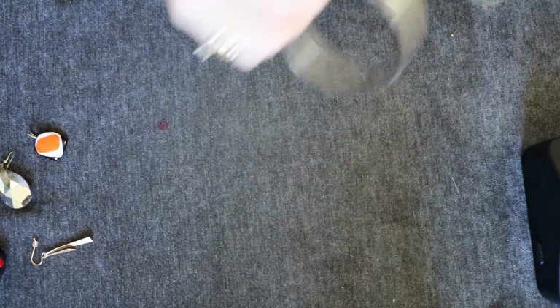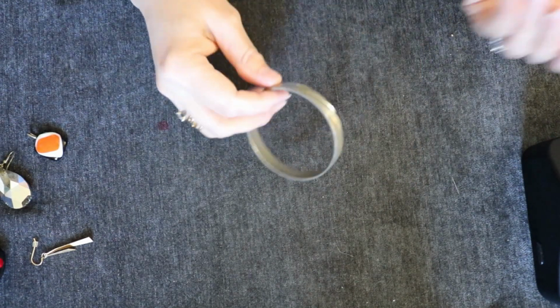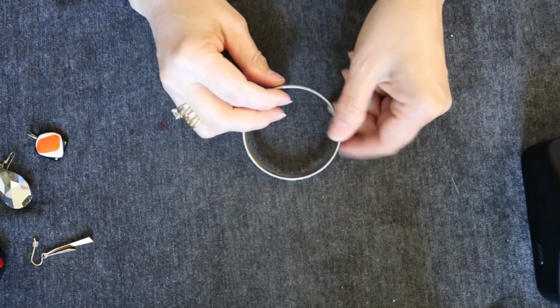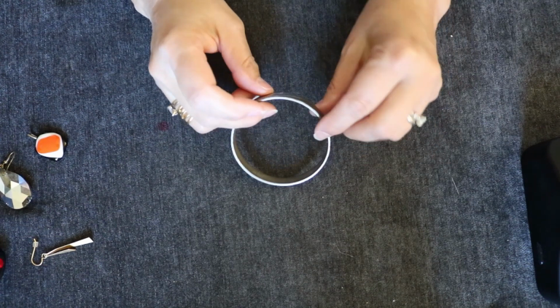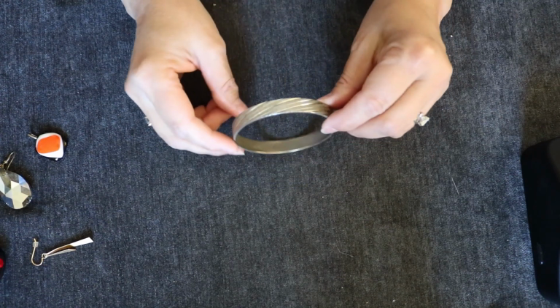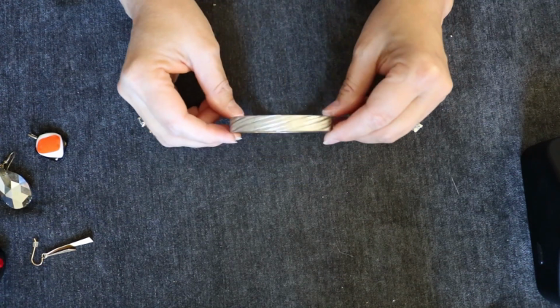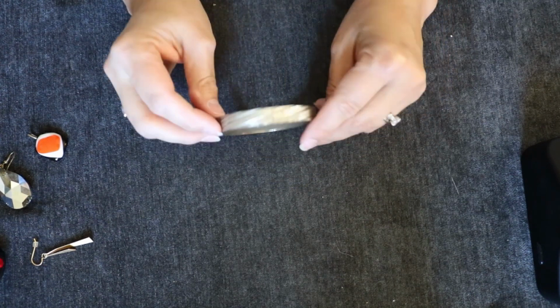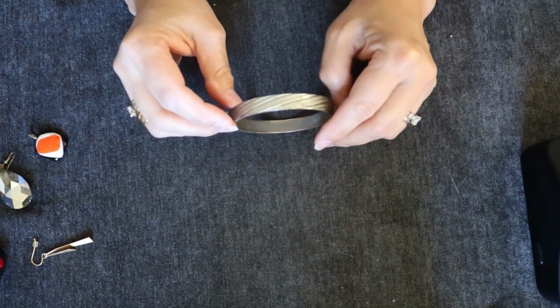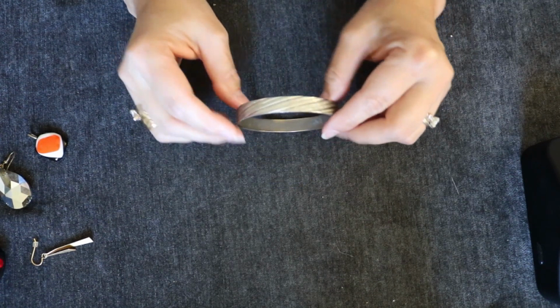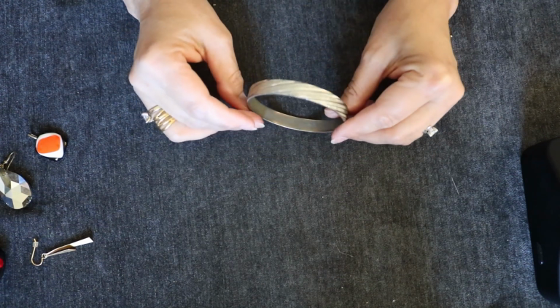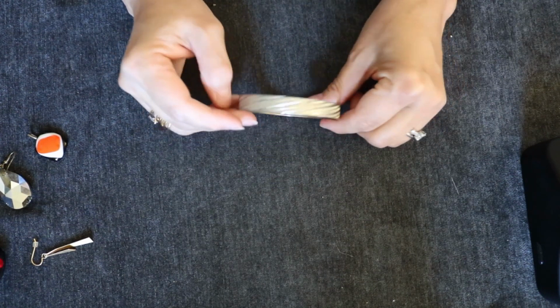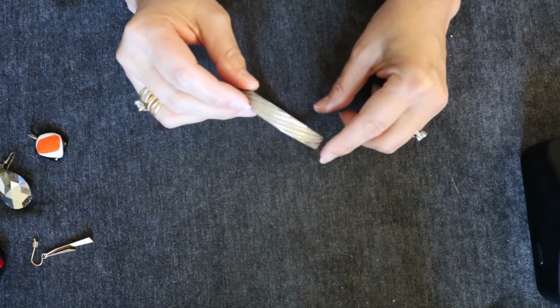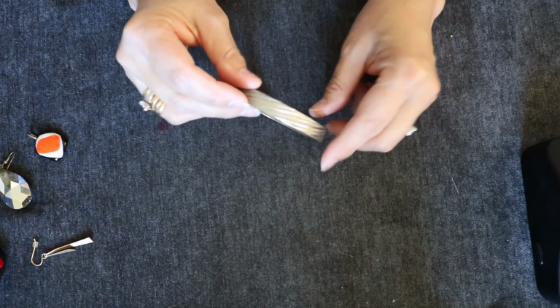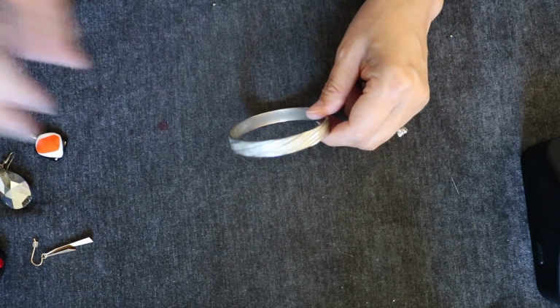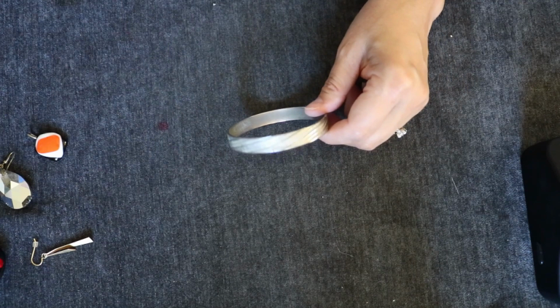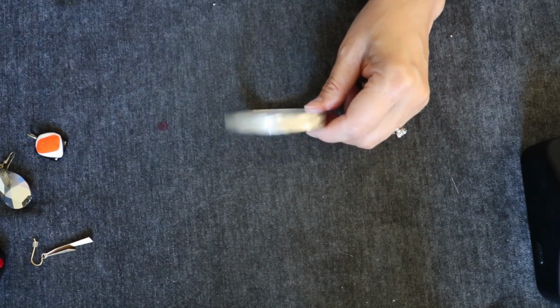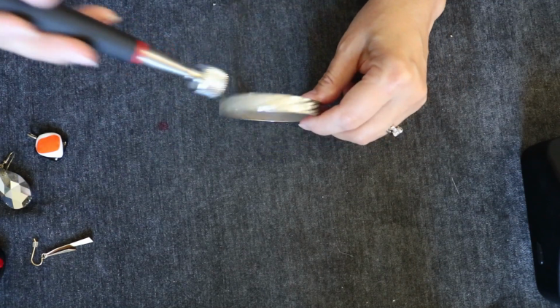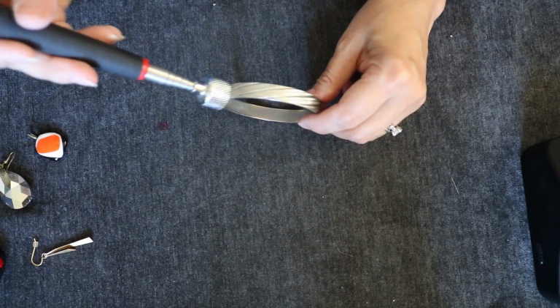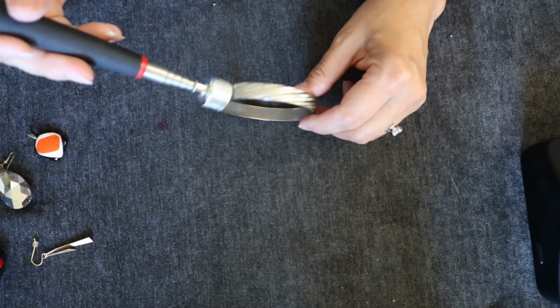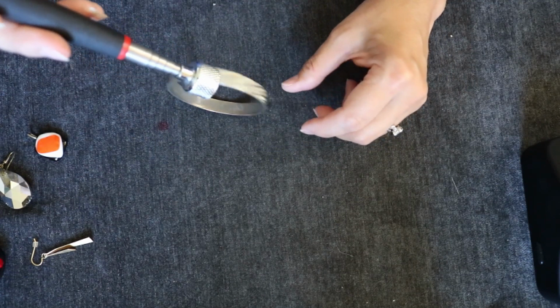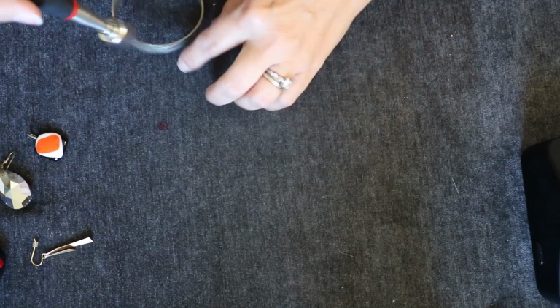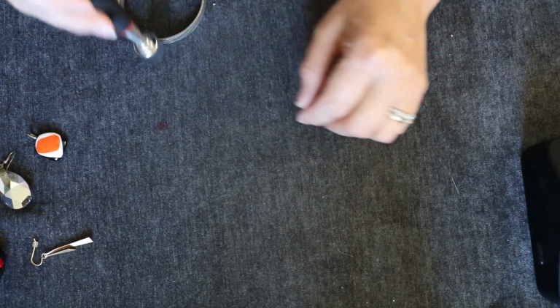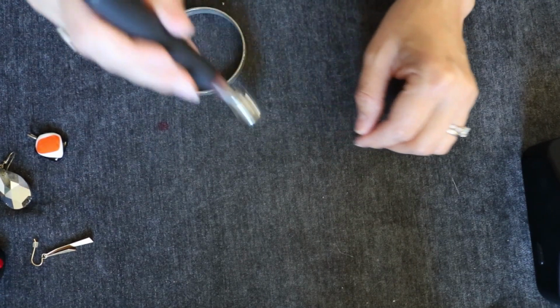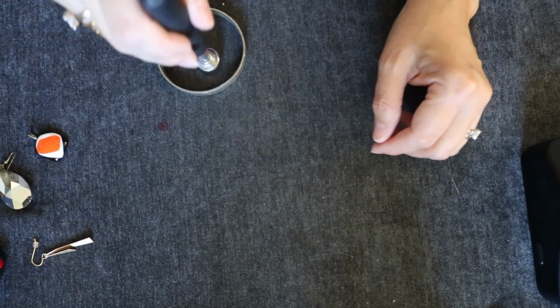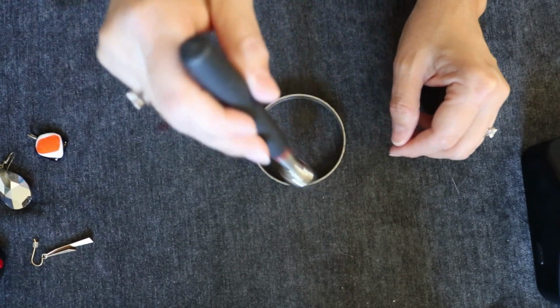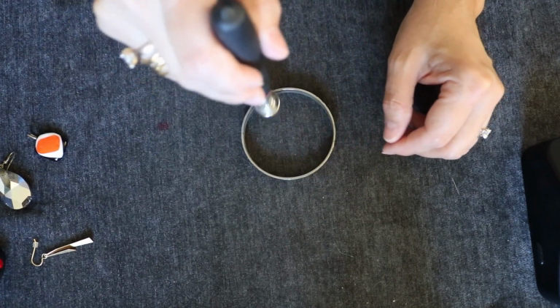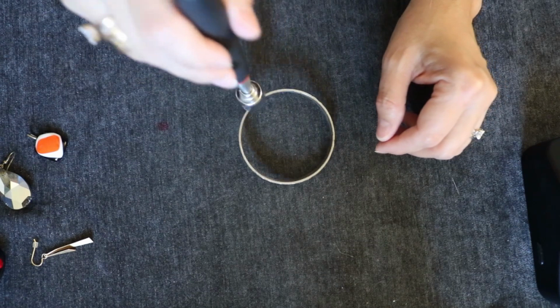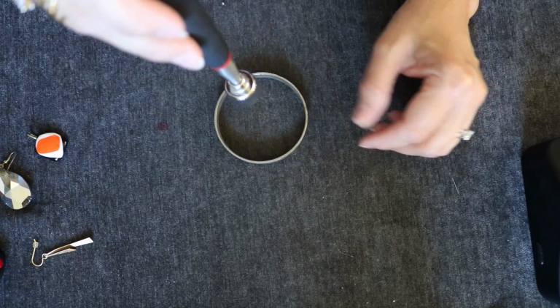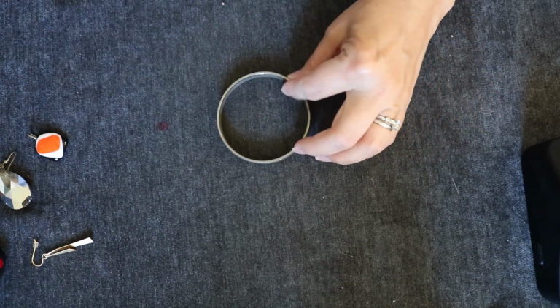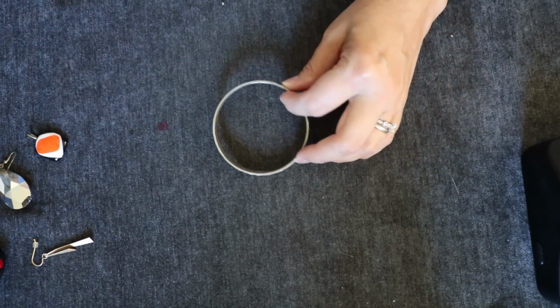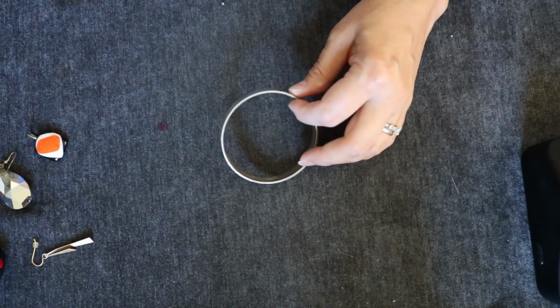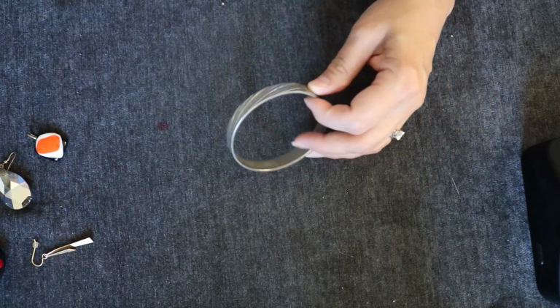We have a bangle here. I don't see any name or anything on it. Yeah, it's definitely magnetic.